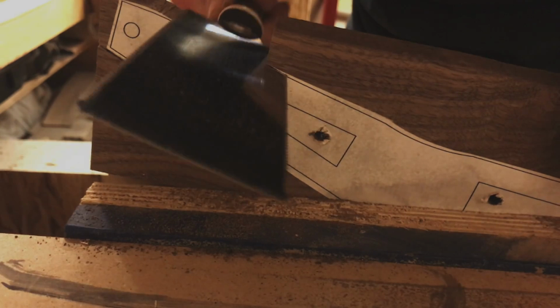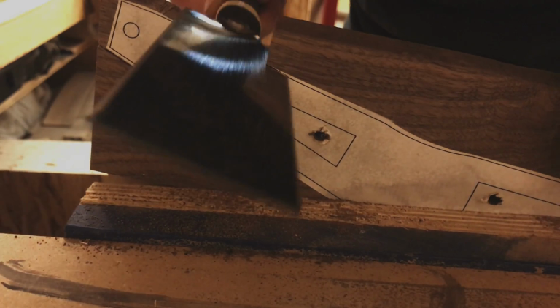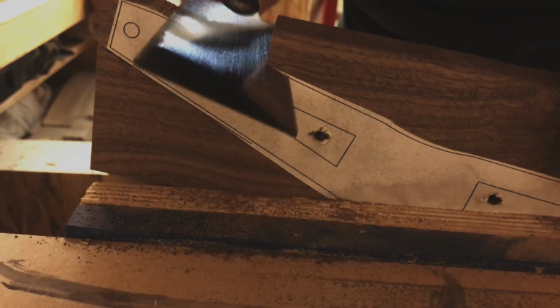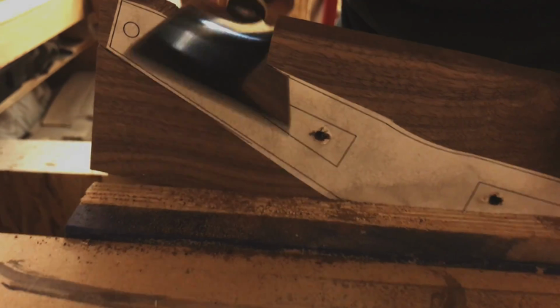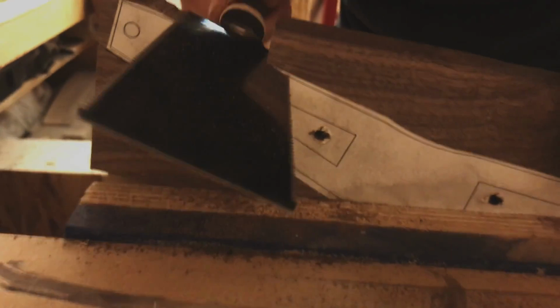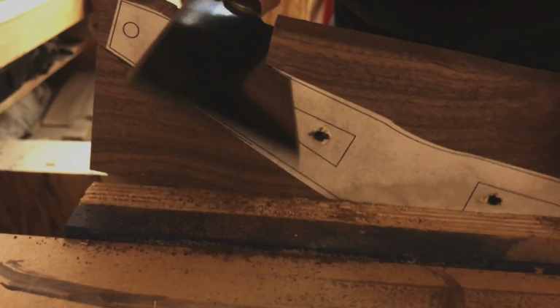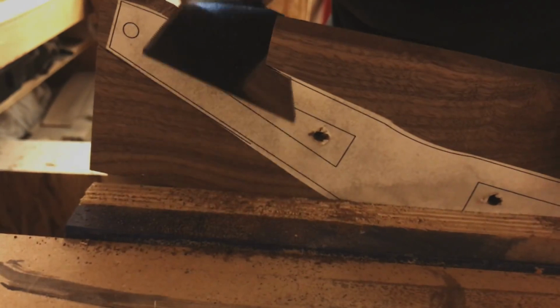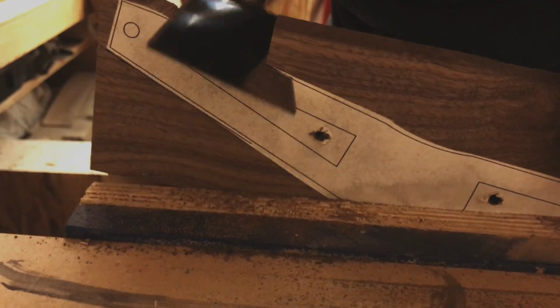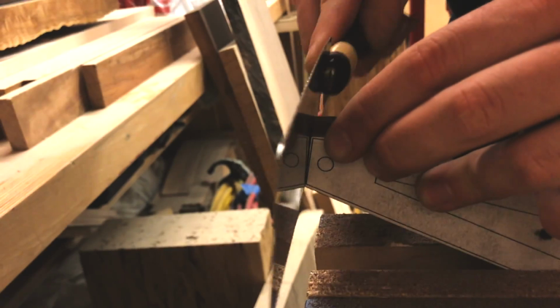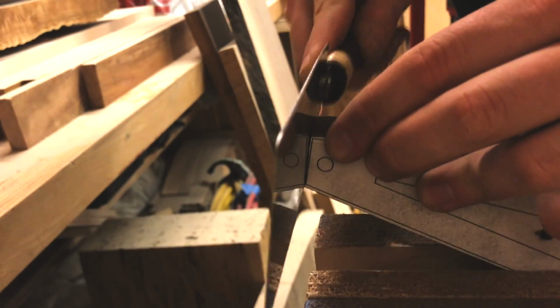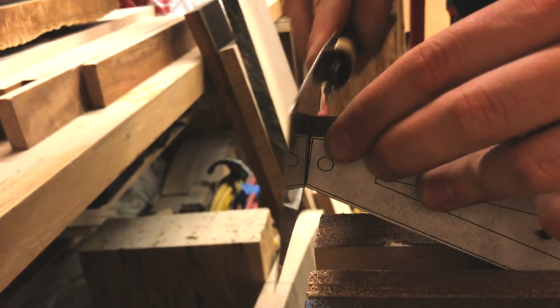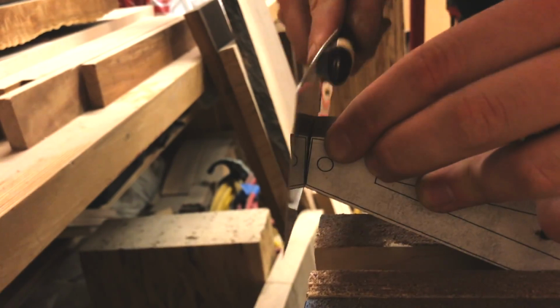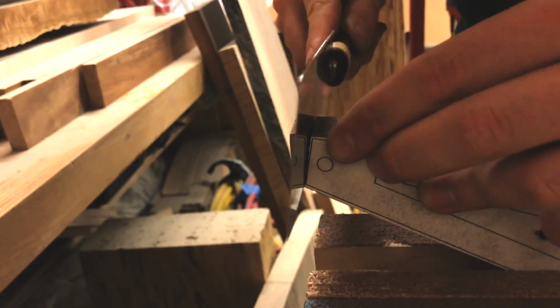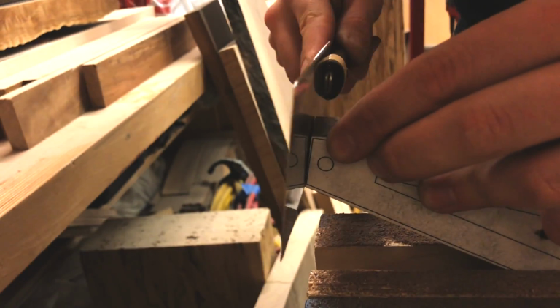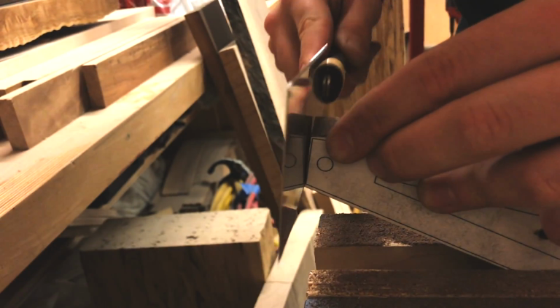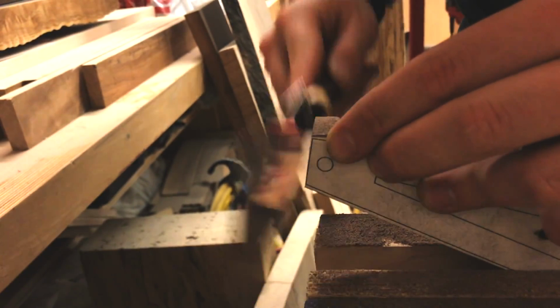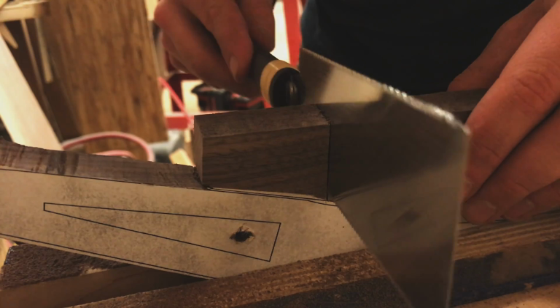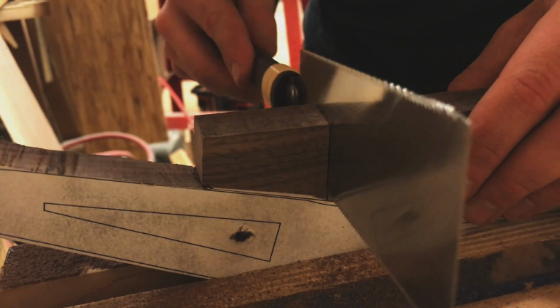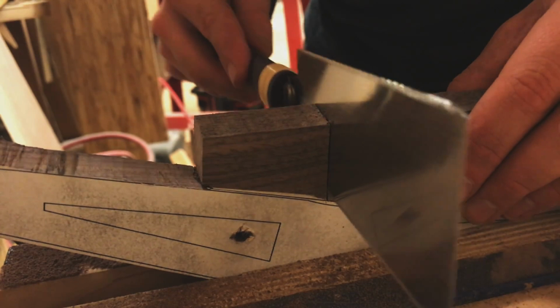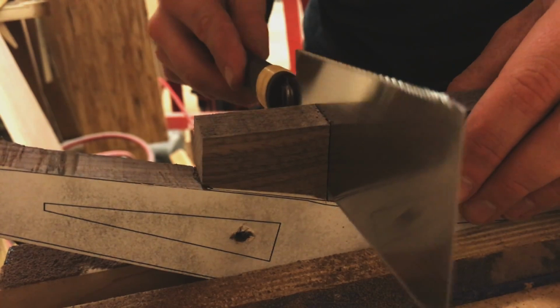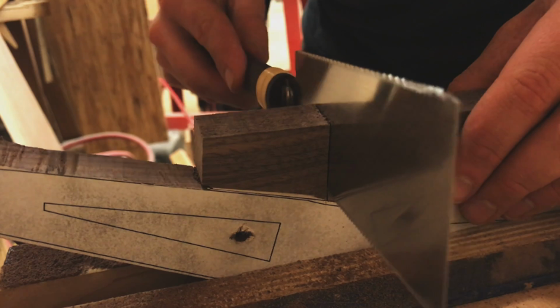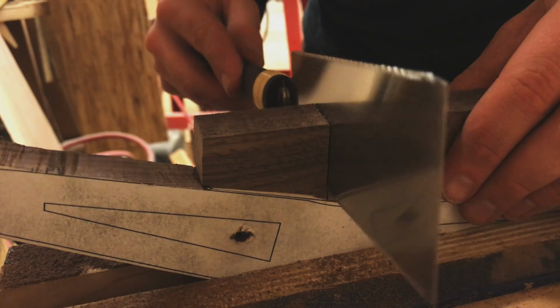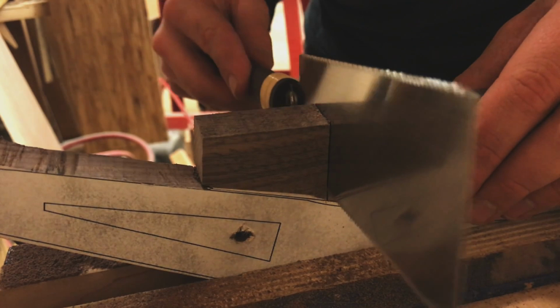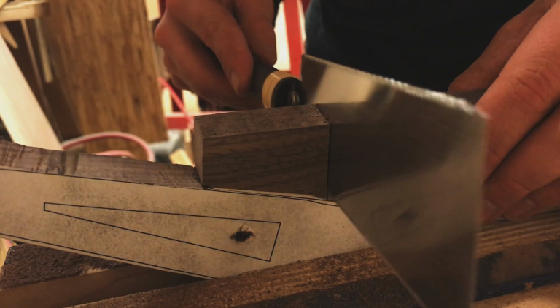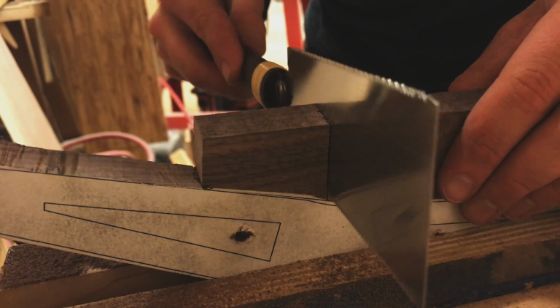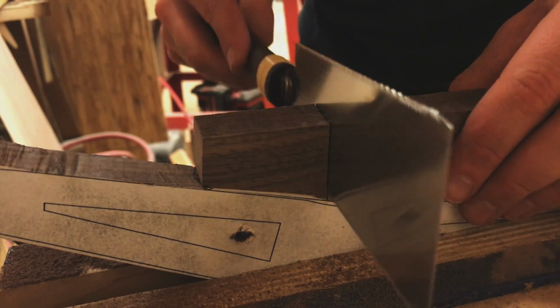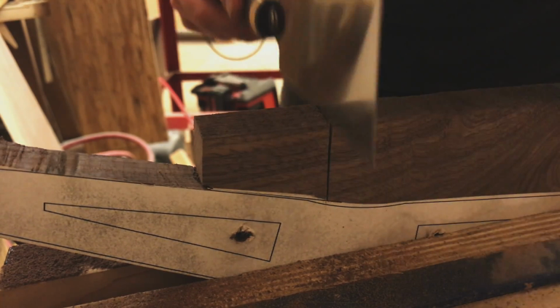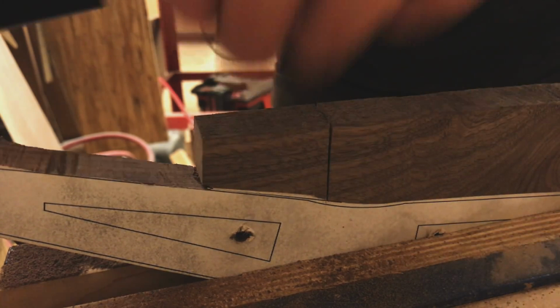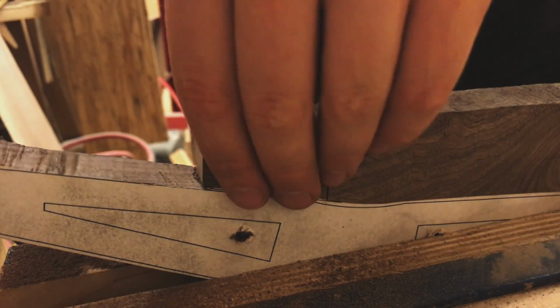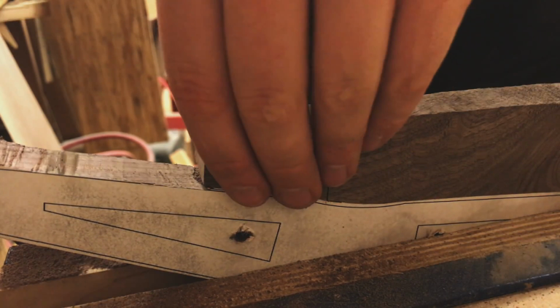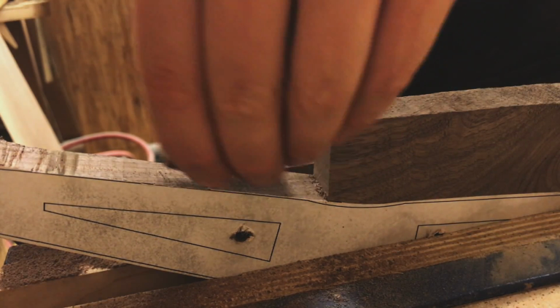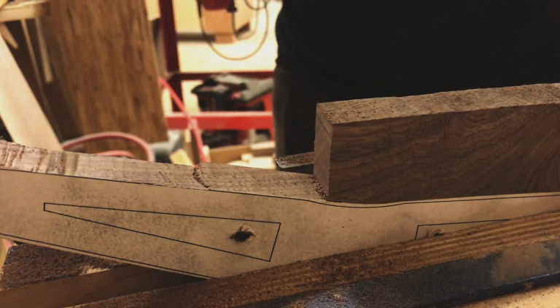Cutting the general outline of the side pieces, I used my pull saw again, and then the plane from earlier to bring it closer to the line and smooth the edge.